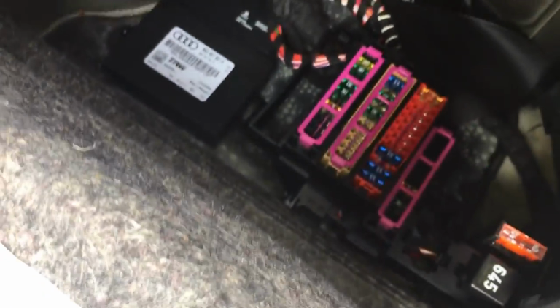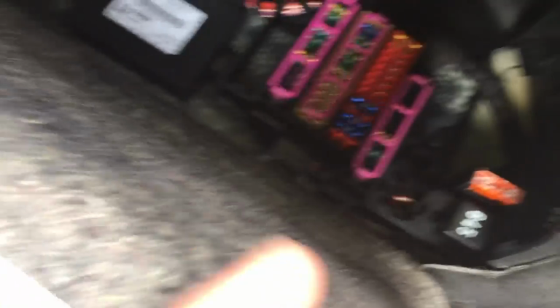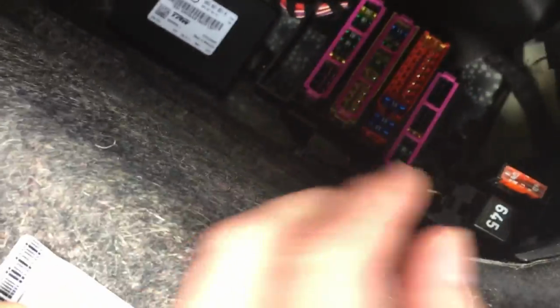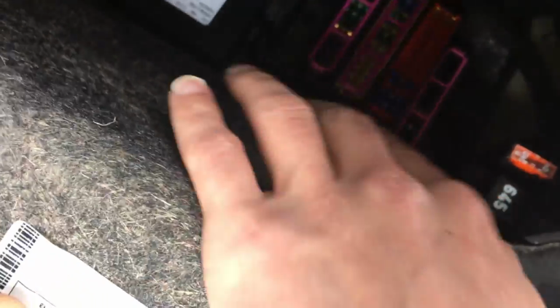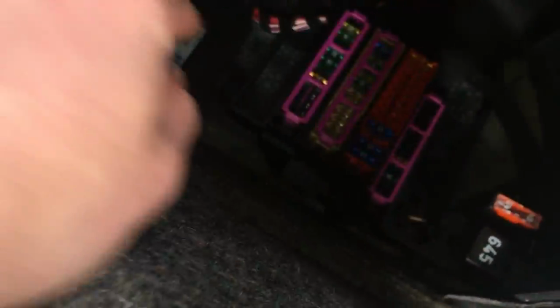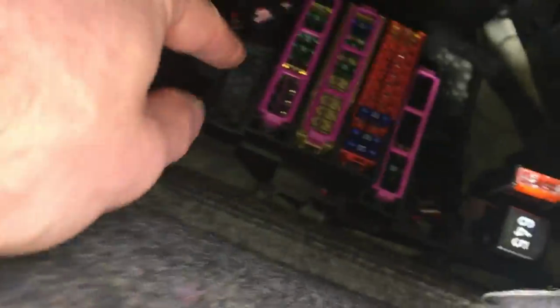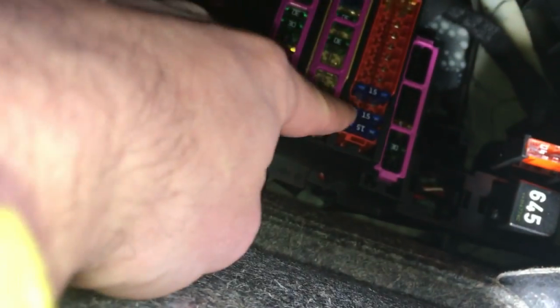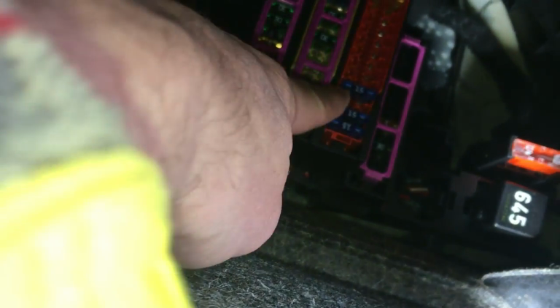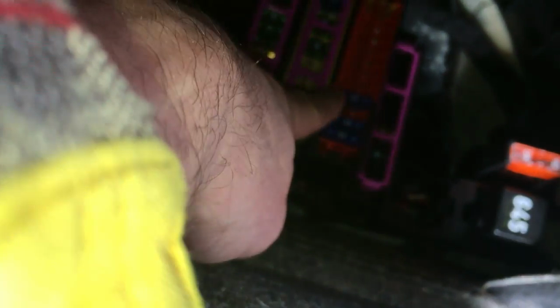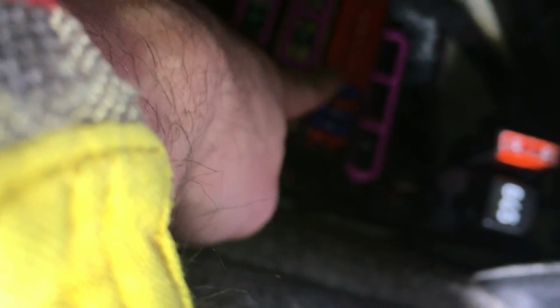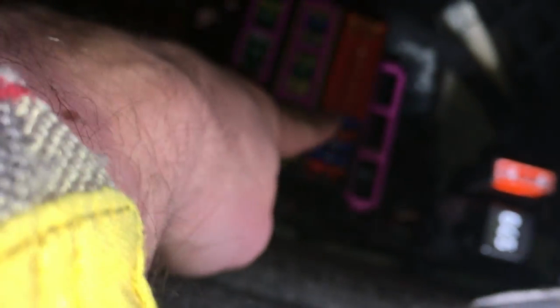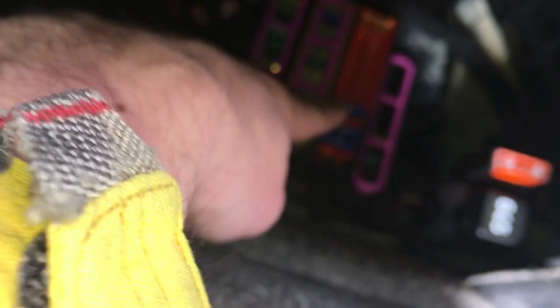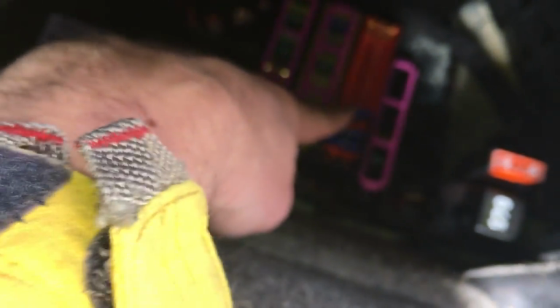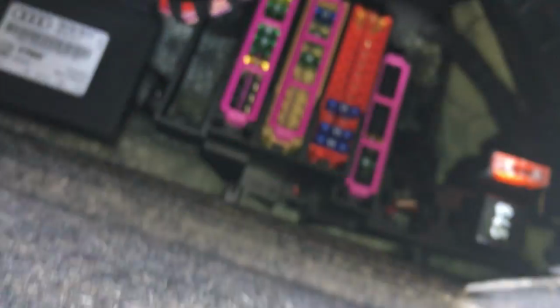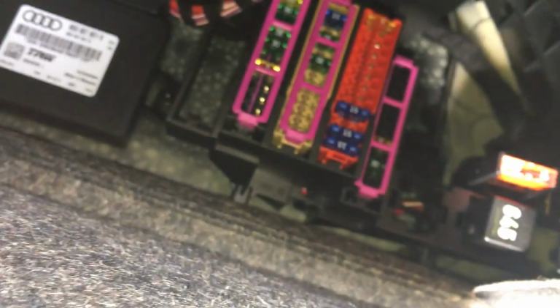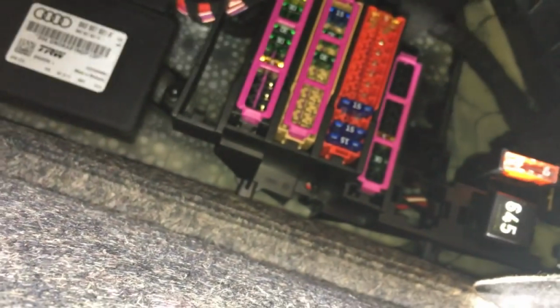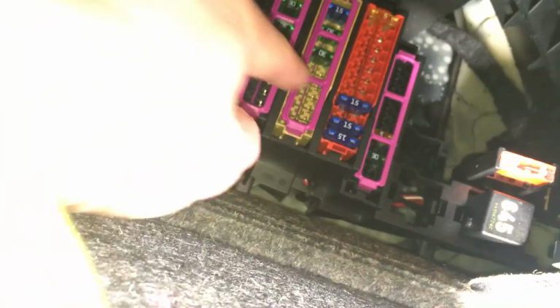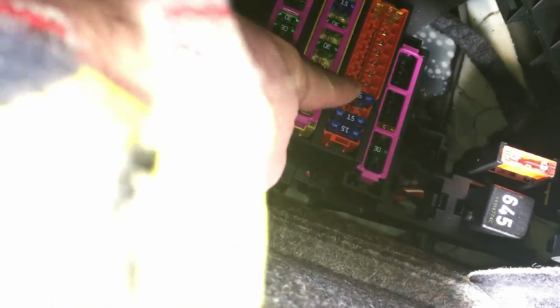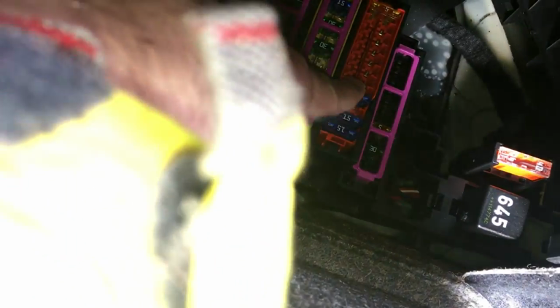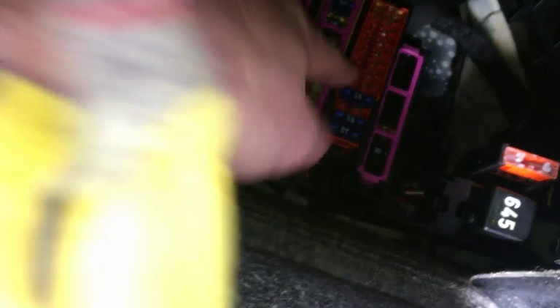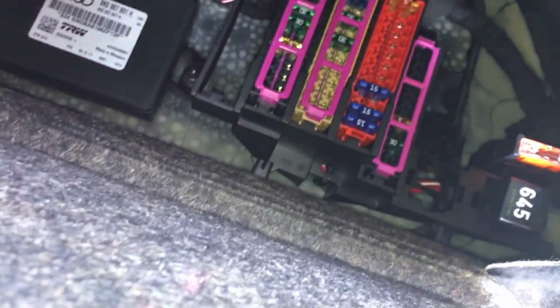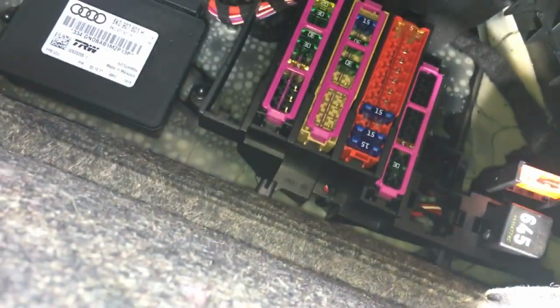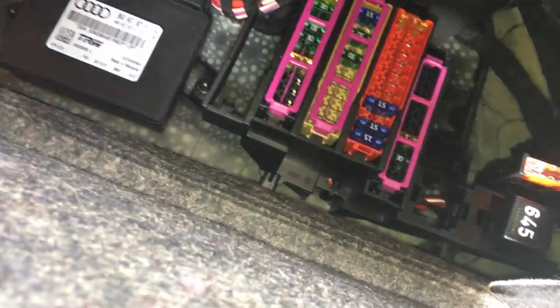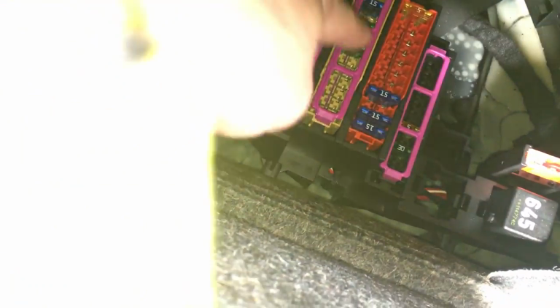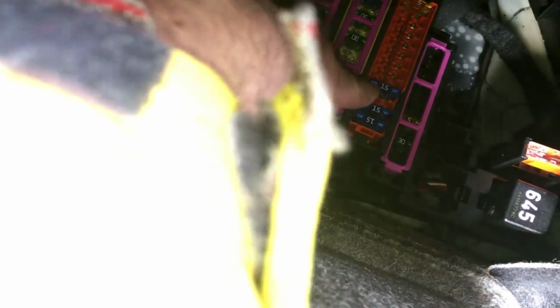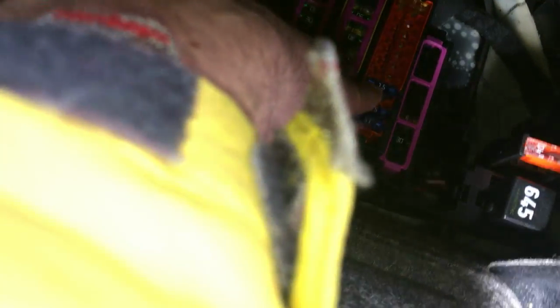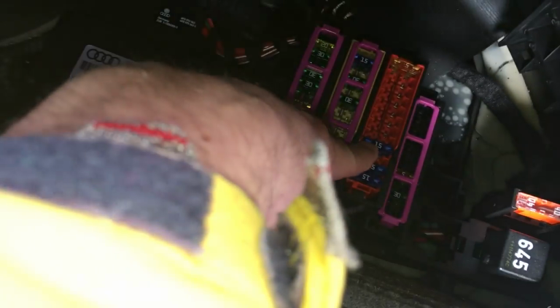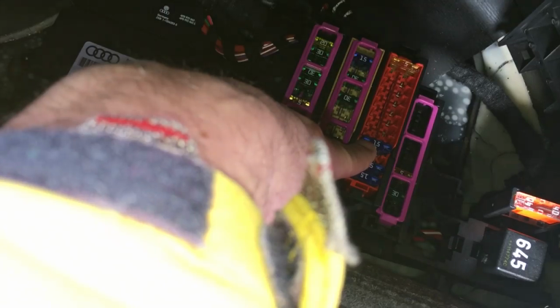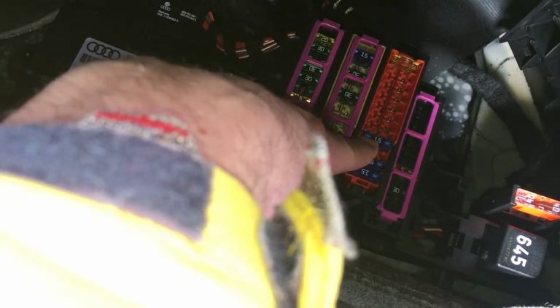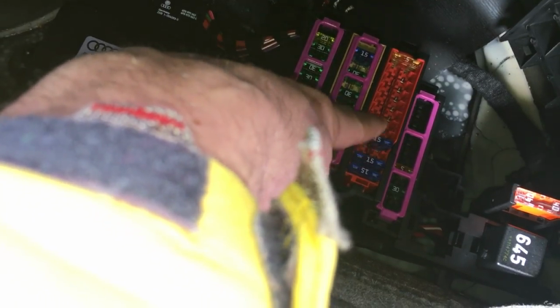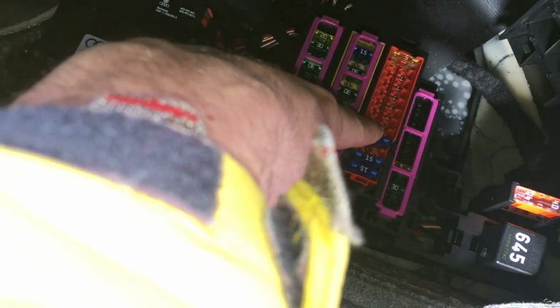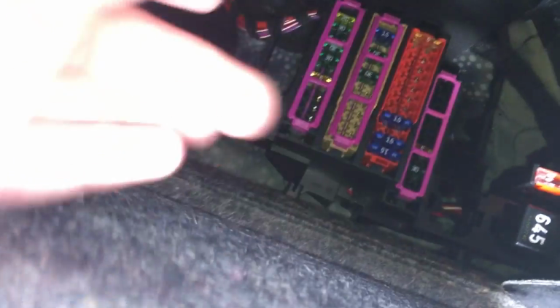The fuse is right here — that blue 15-amp fuse, right there. Once you replace that, the trunk fuse is right there as well, 15-amp, this one.